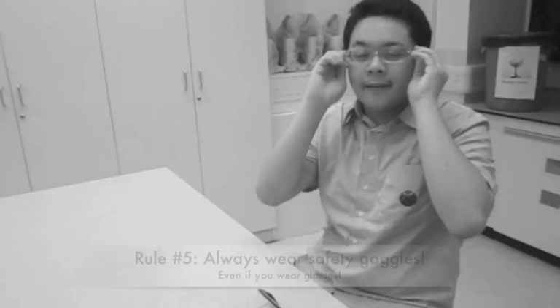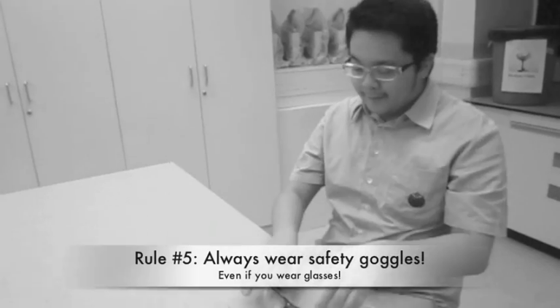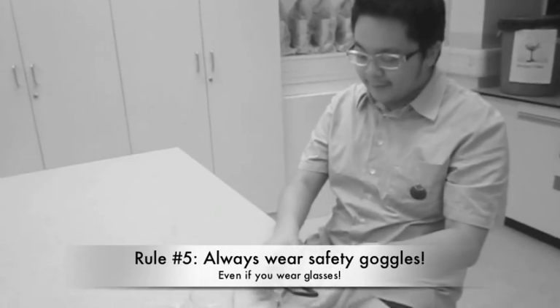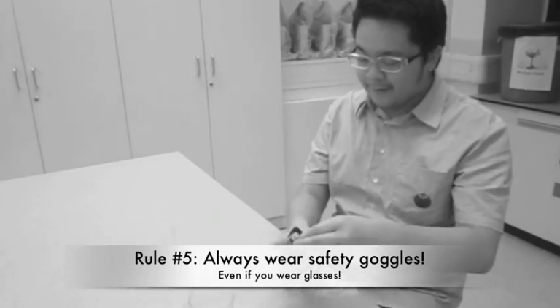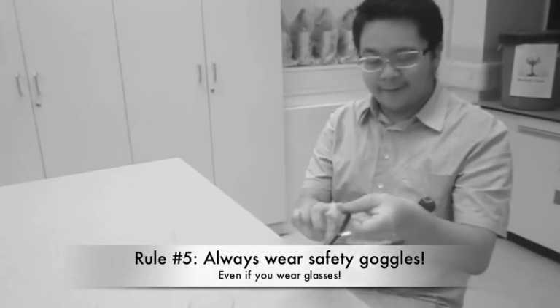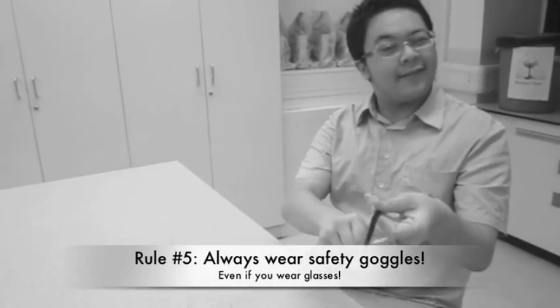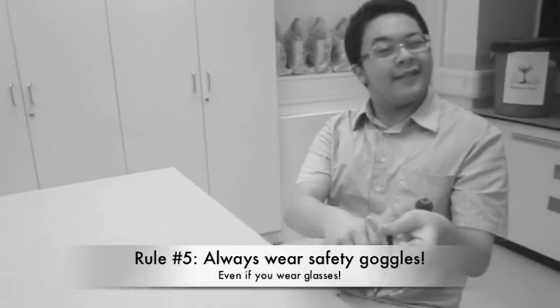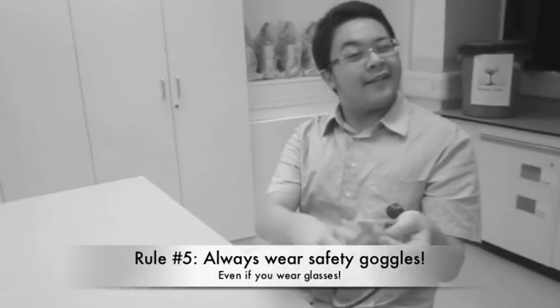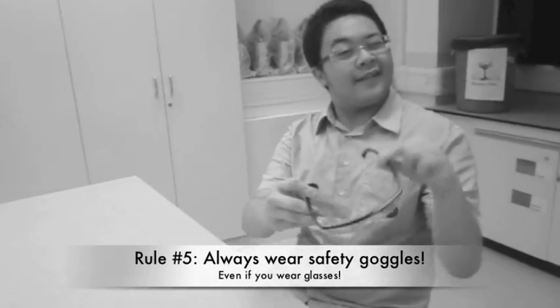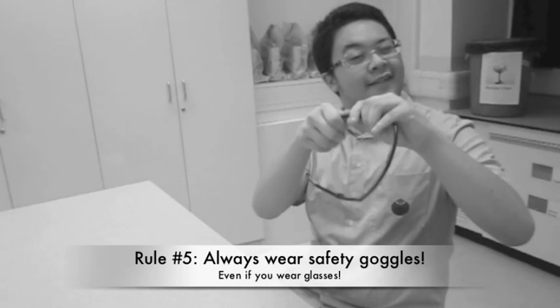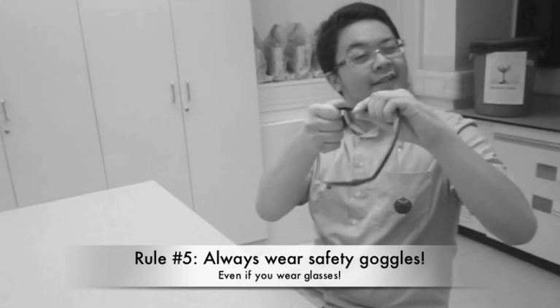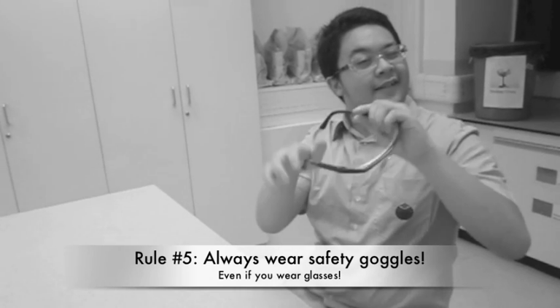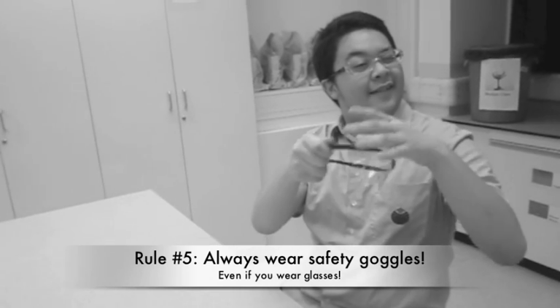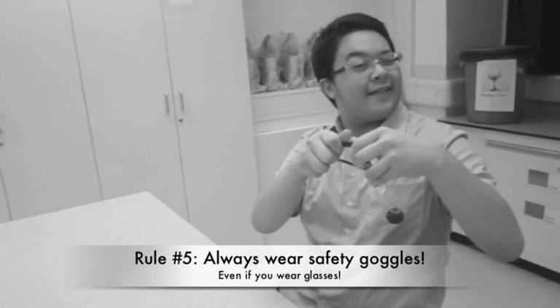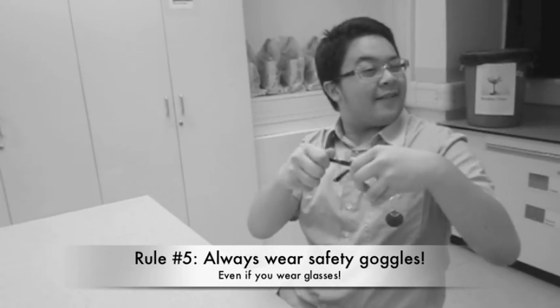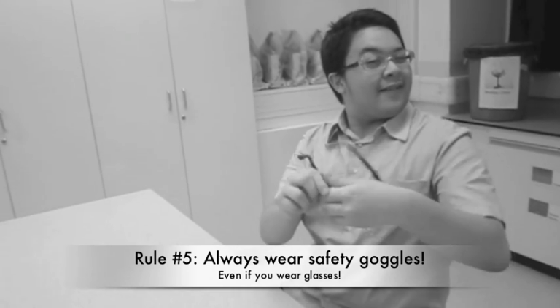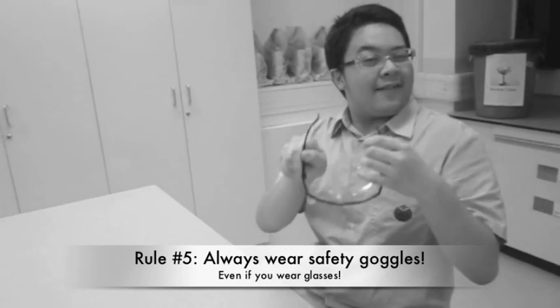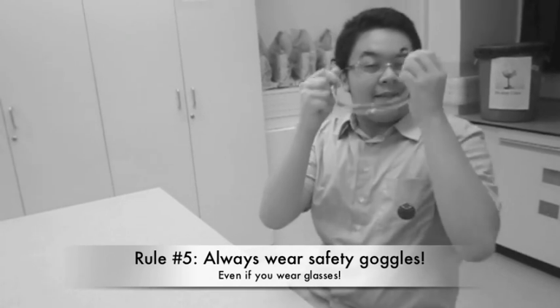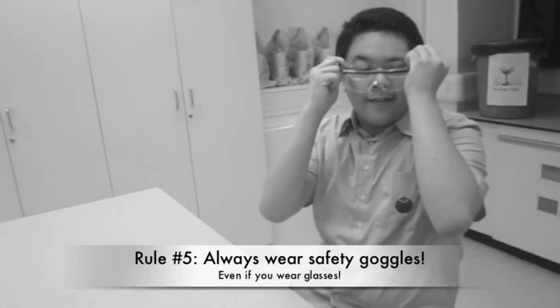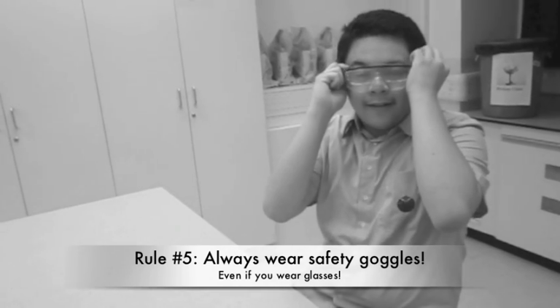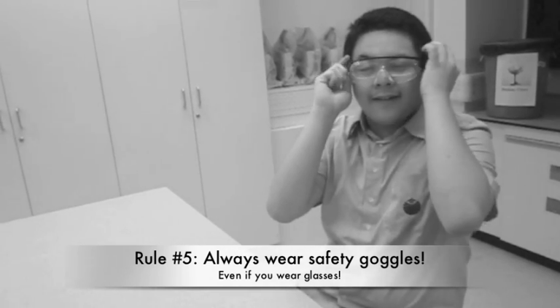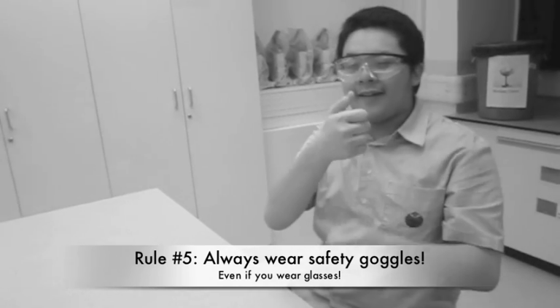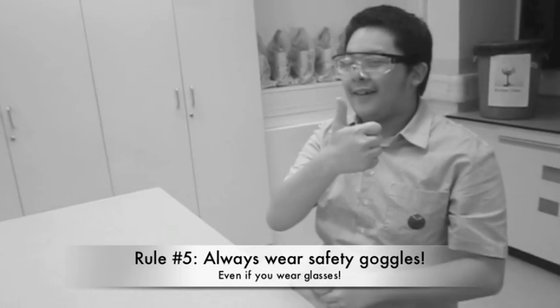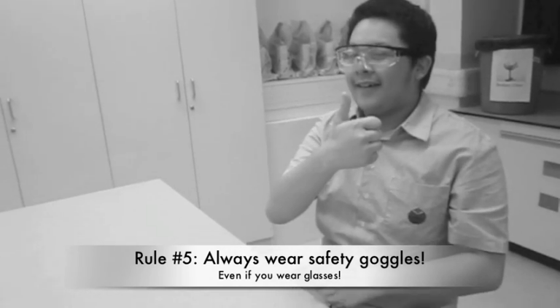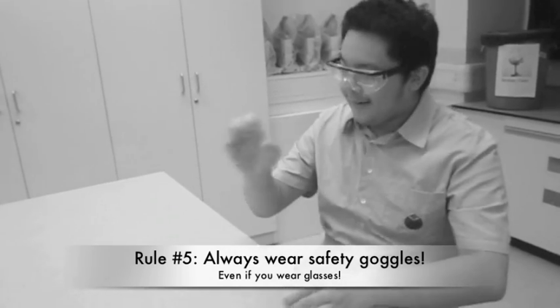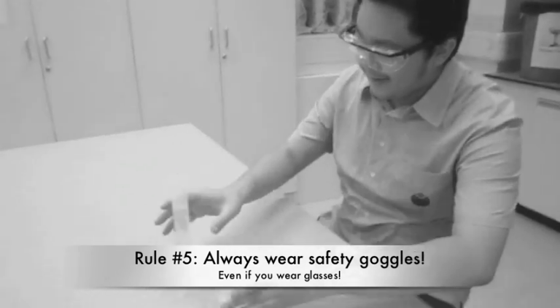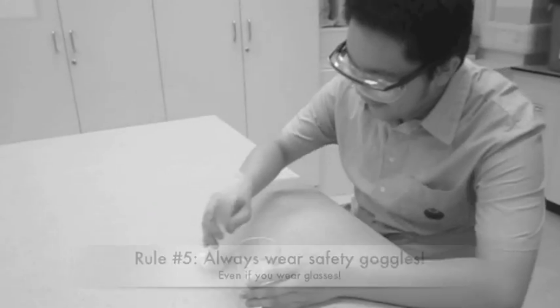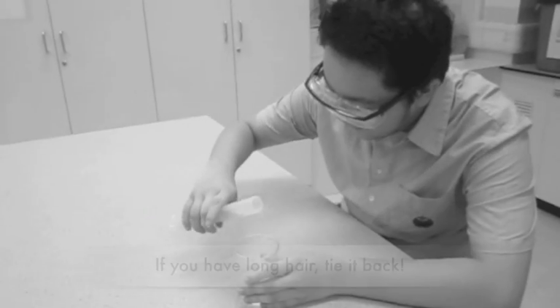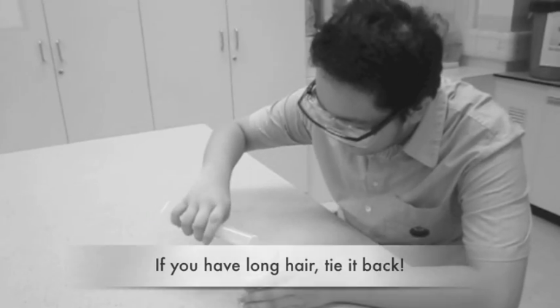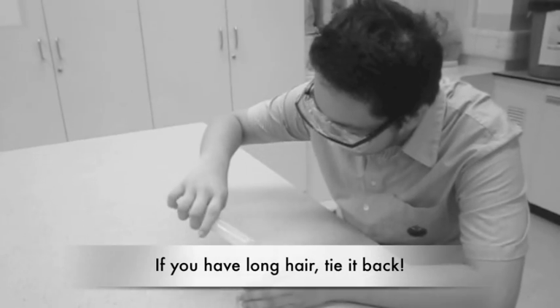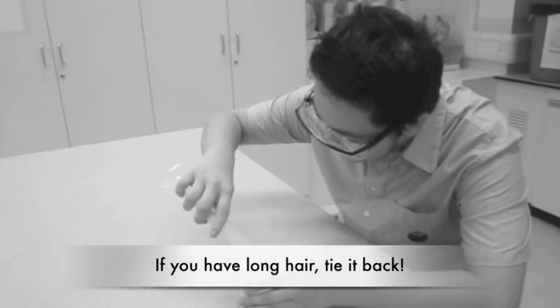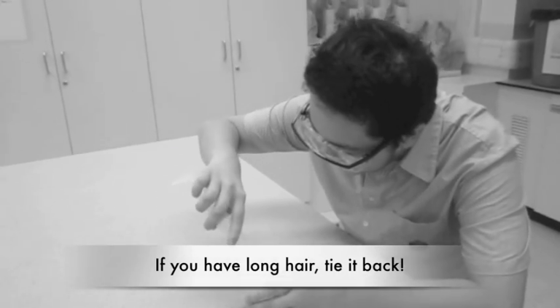Rule number 5. Always wear safety goggles, even if you wear glasses. If you have long hair, tie it back.